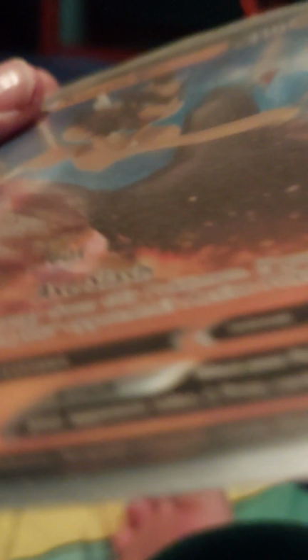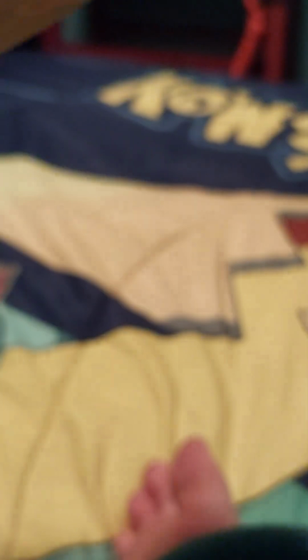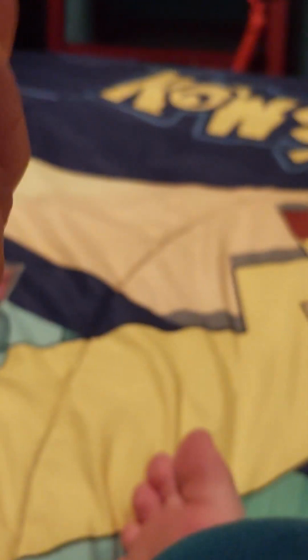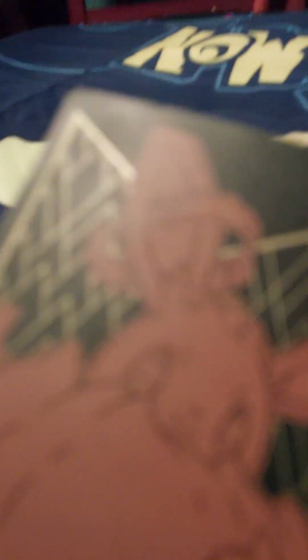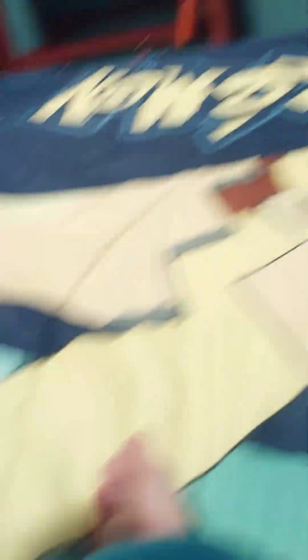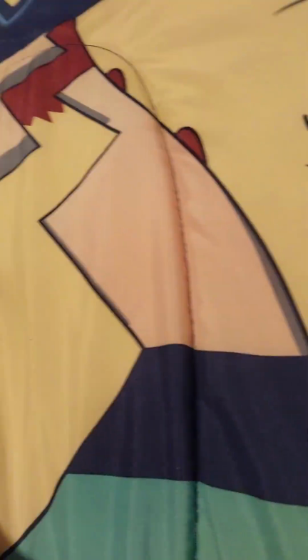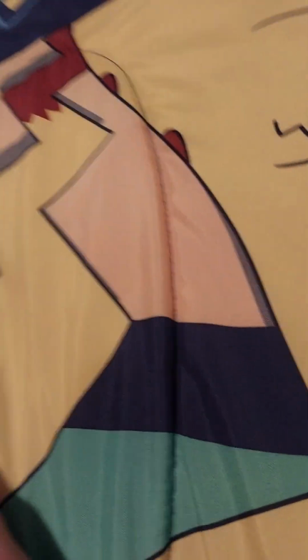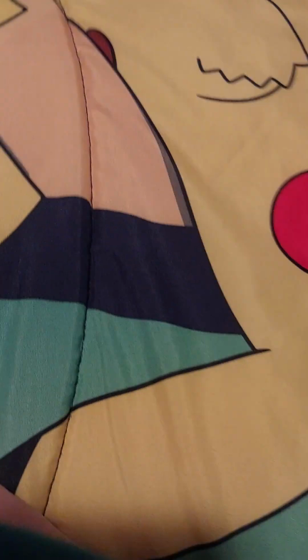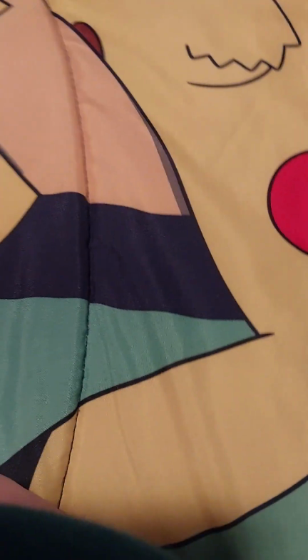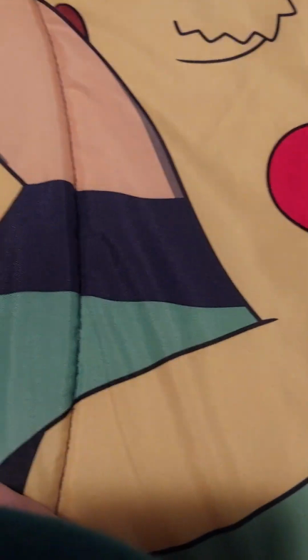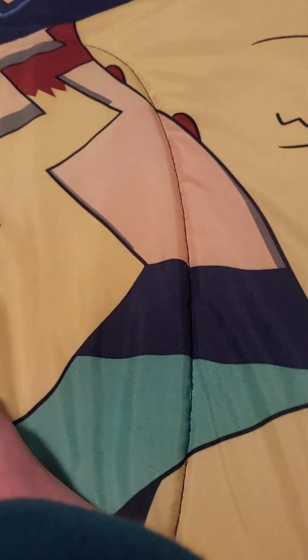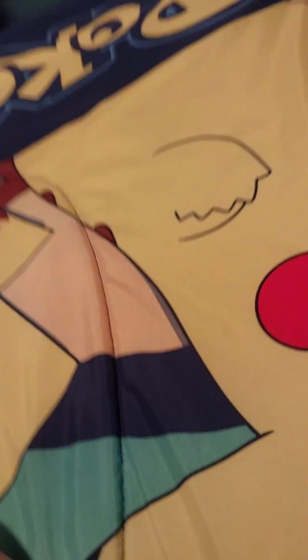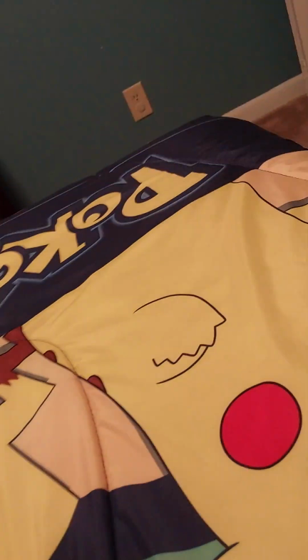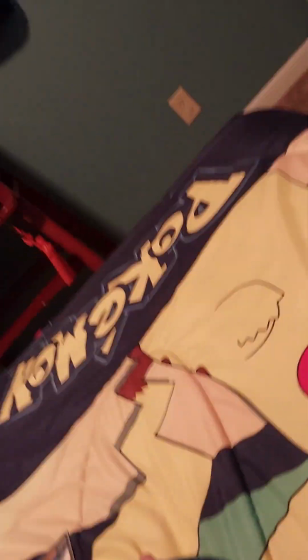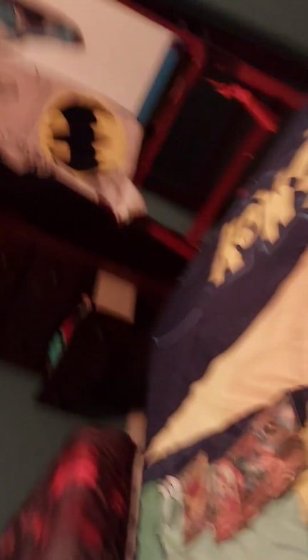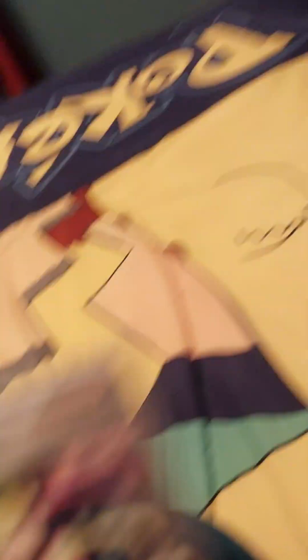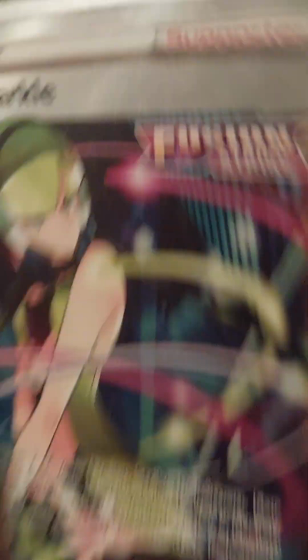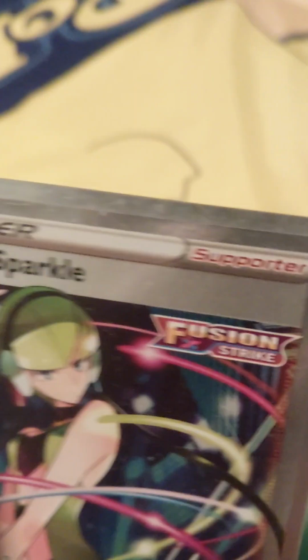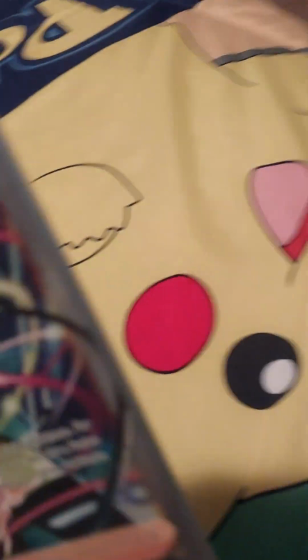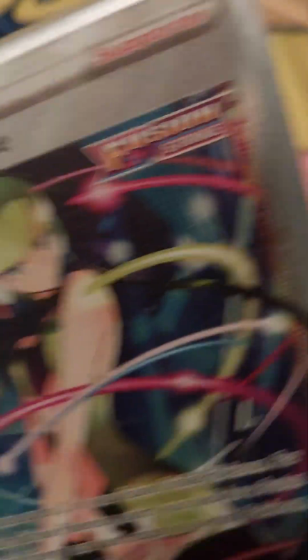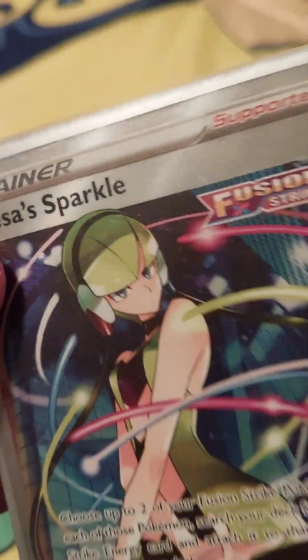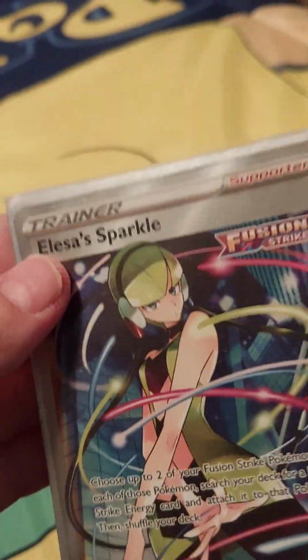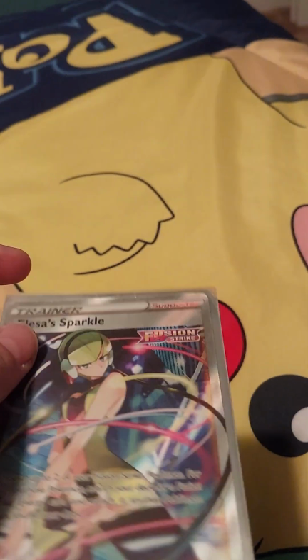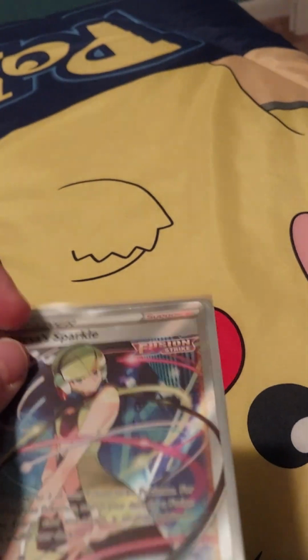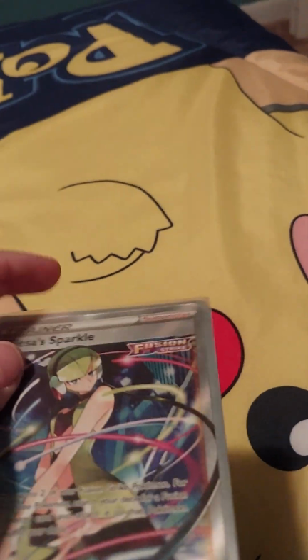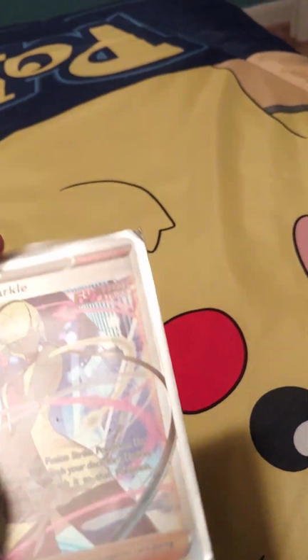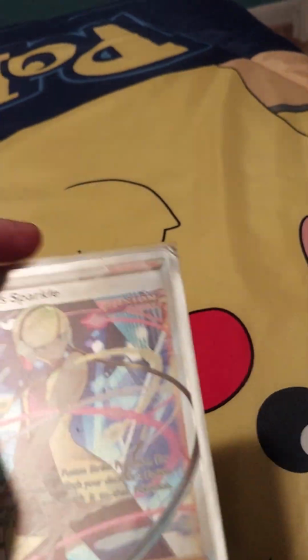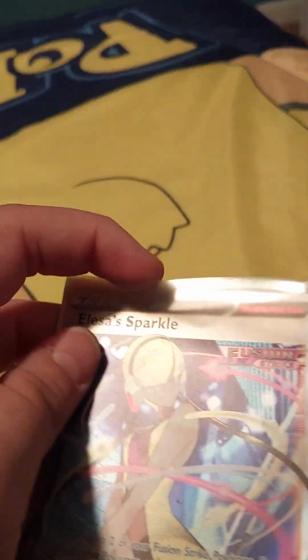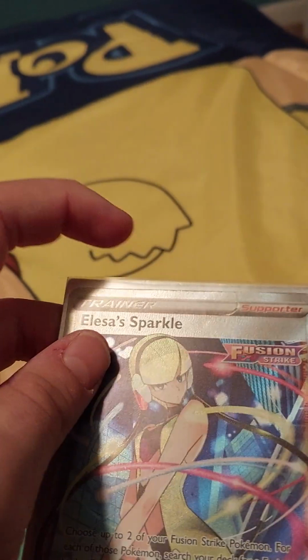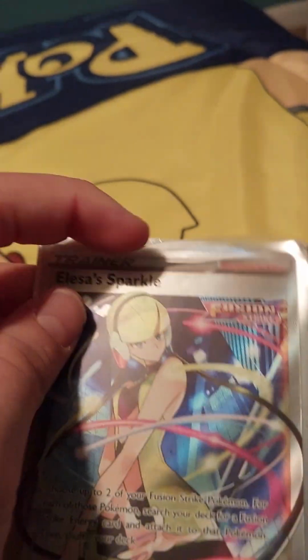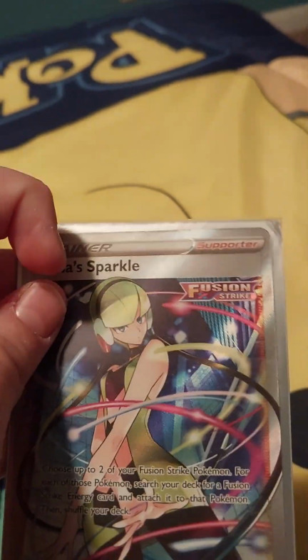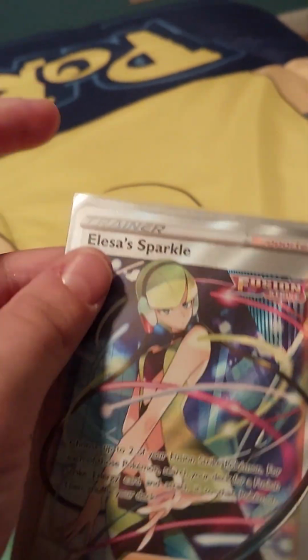It's in good condition — sleeved. All the cards I'm showing you are sleeved. This one is a Lillie's Sparkle; this one just looks kind of real, so that's probably why I sleeved it.